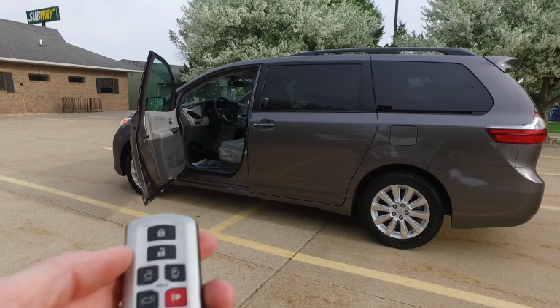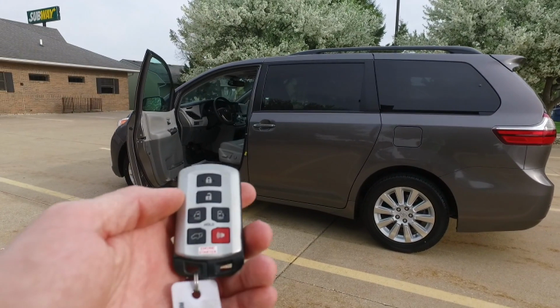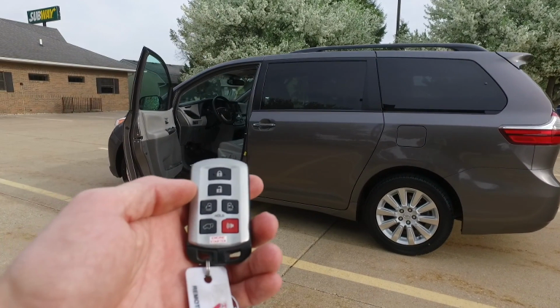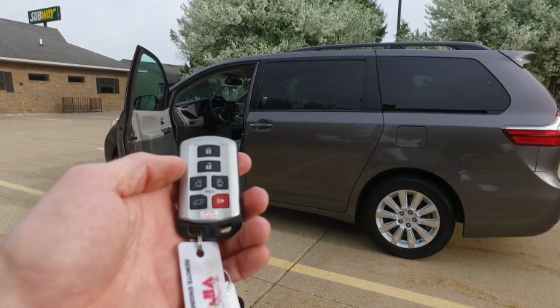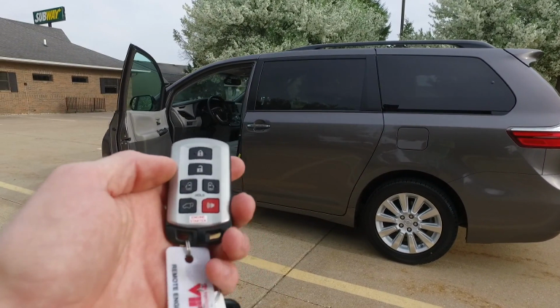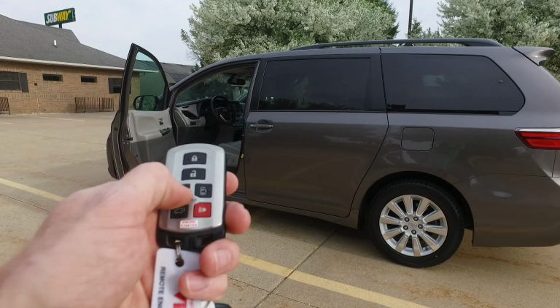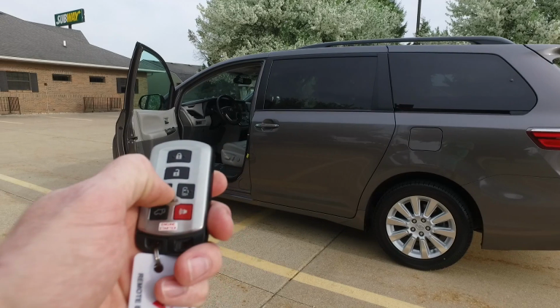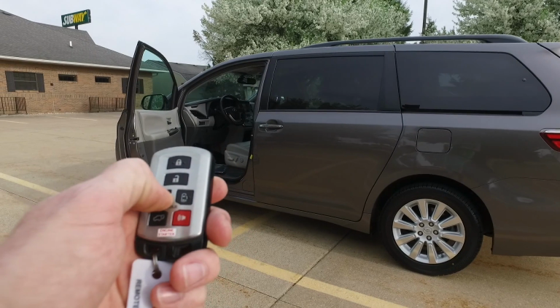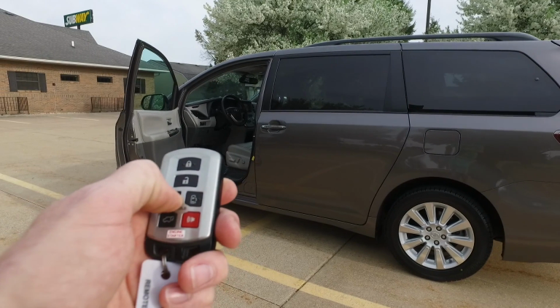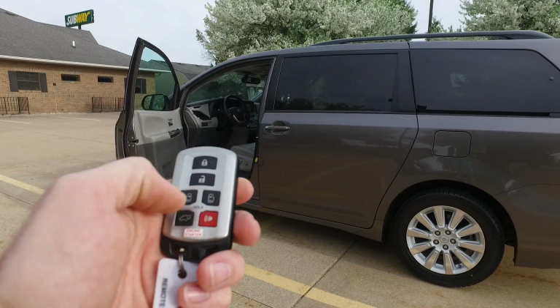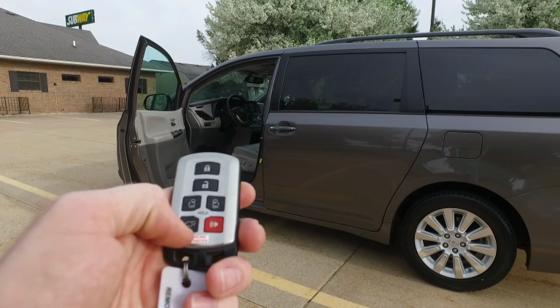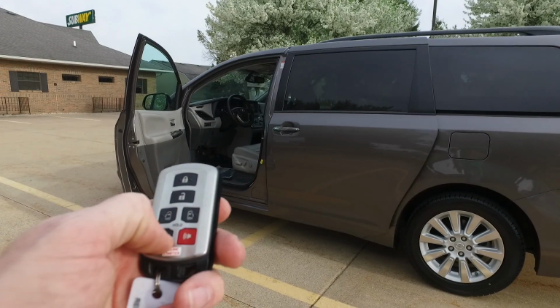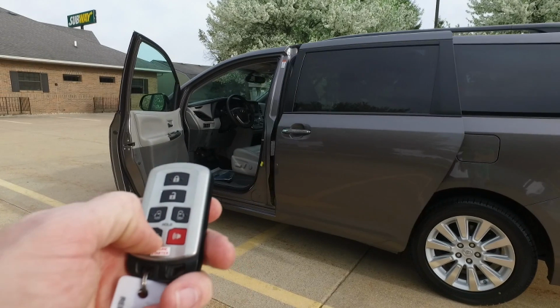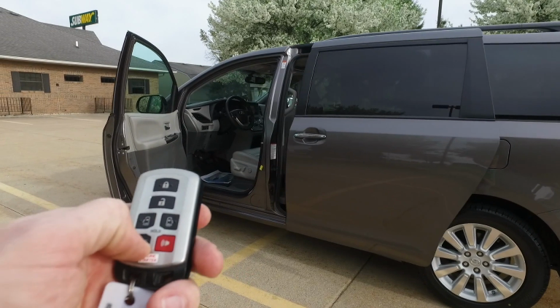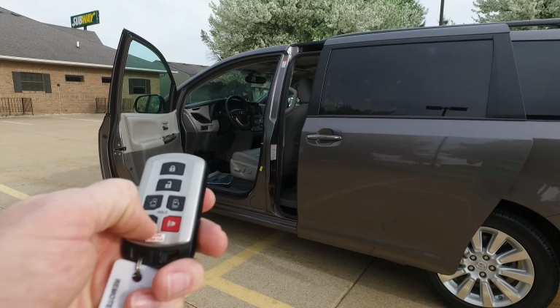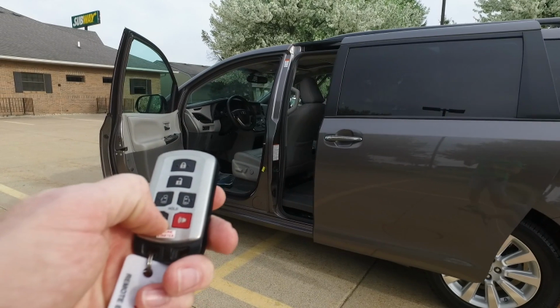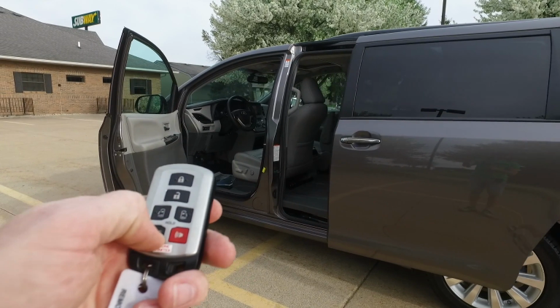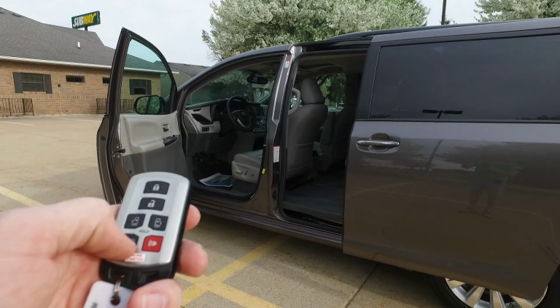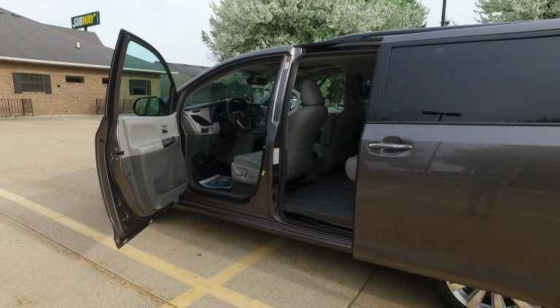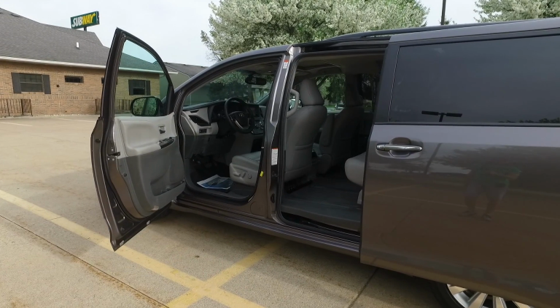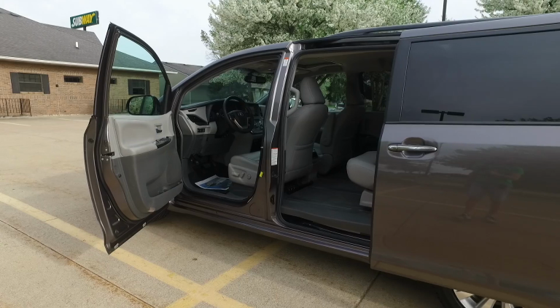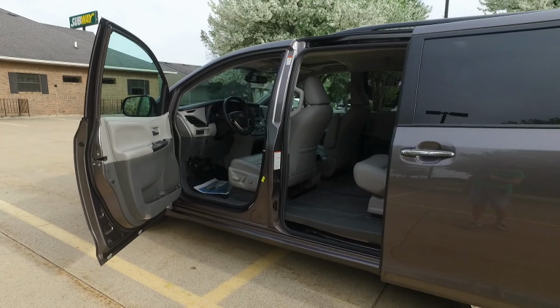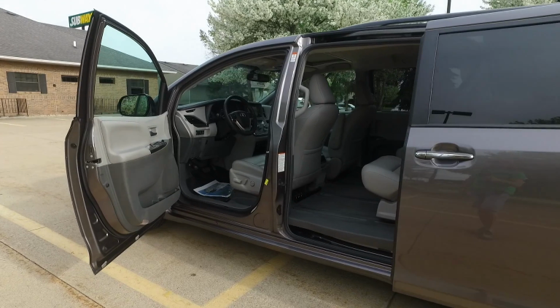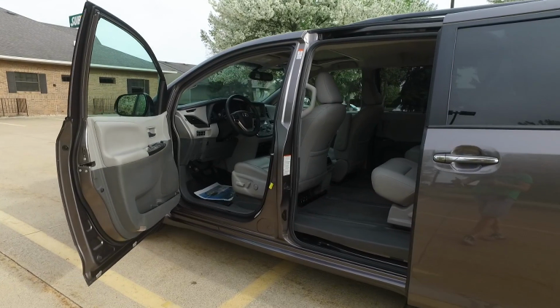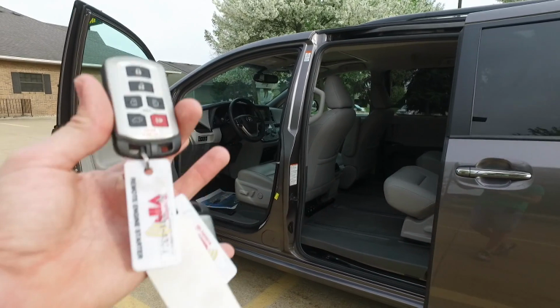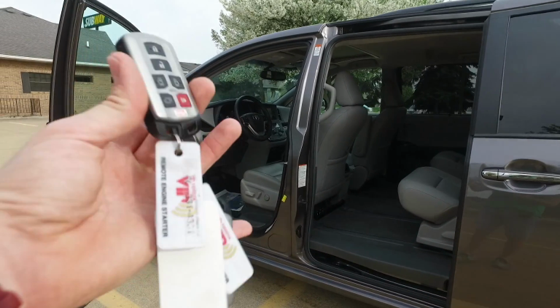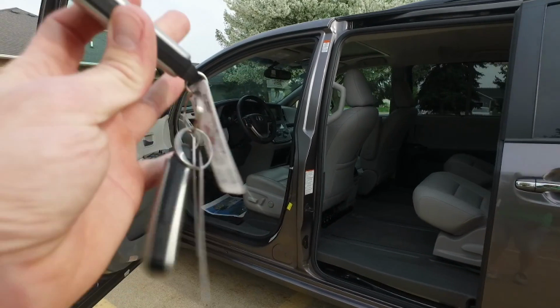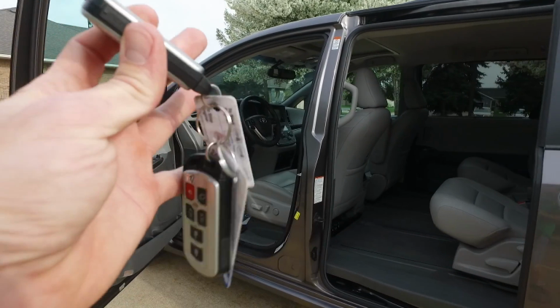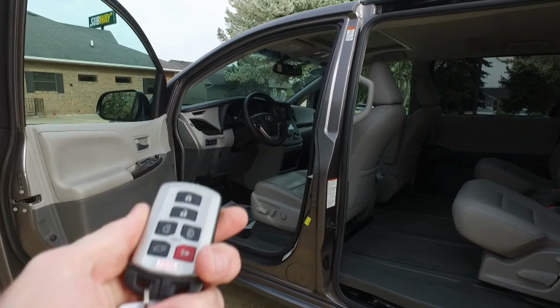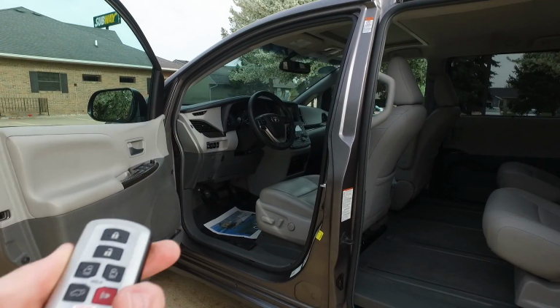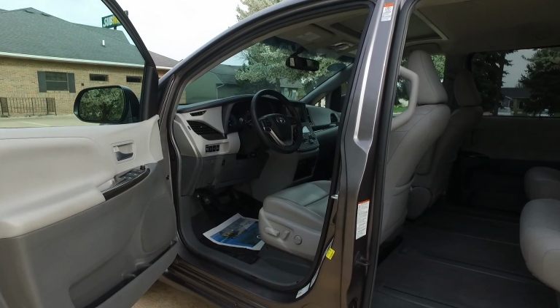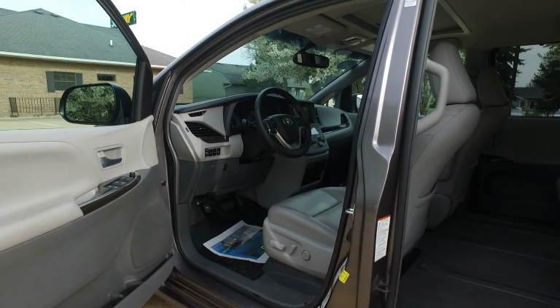Before we get started on the interior, you've got keyless entry. You also get the power doors with this — both side doors as well as the rear lift gate are full power from the key fob. You also get remote start with this one.